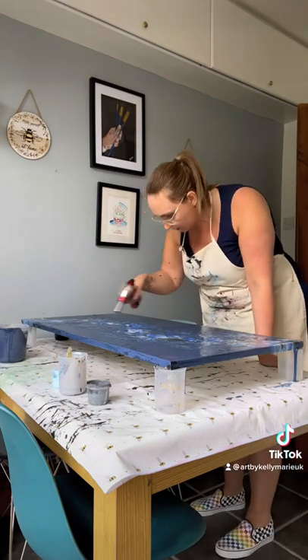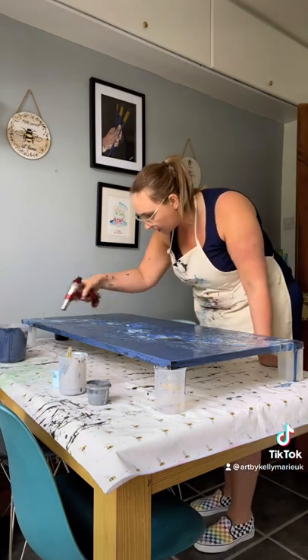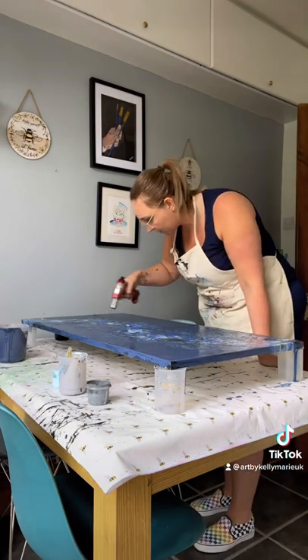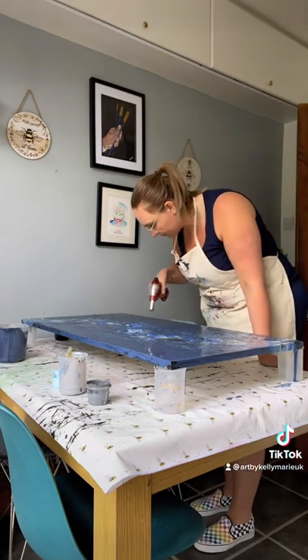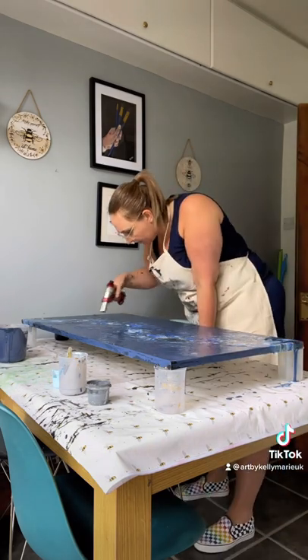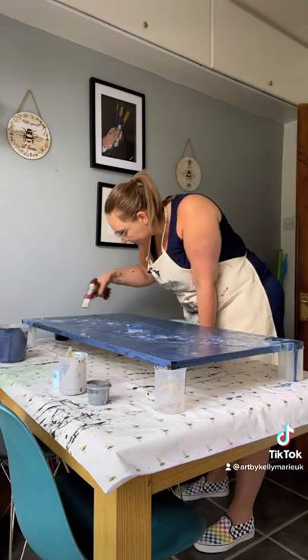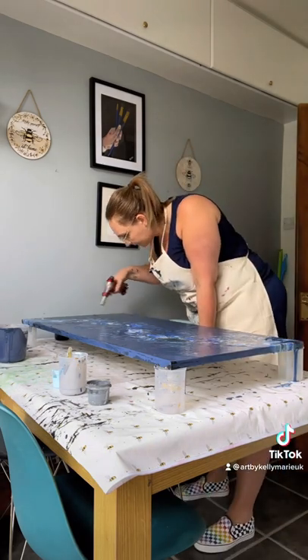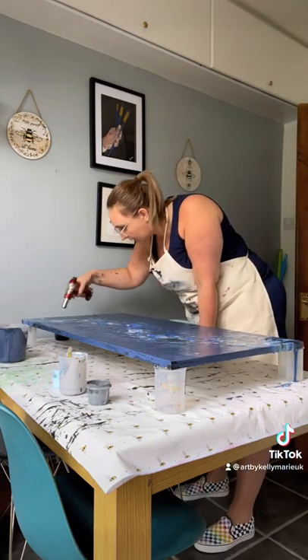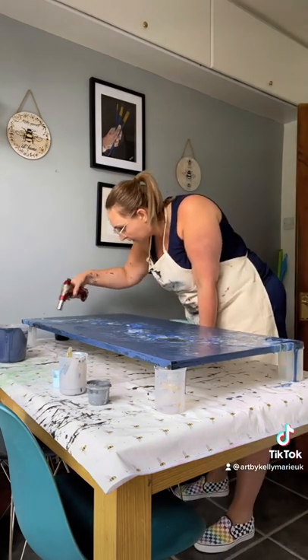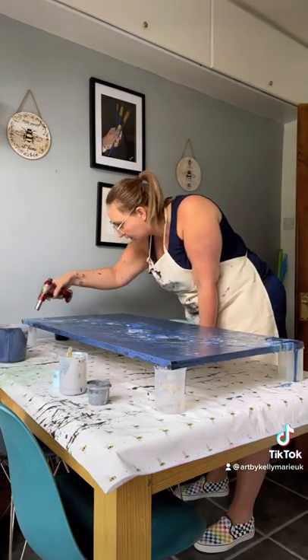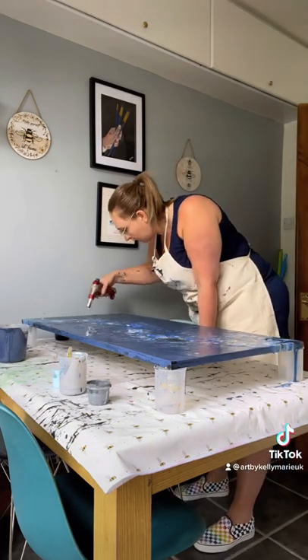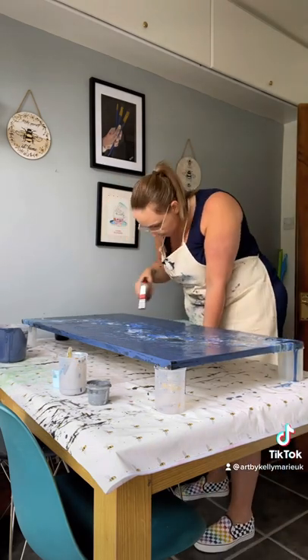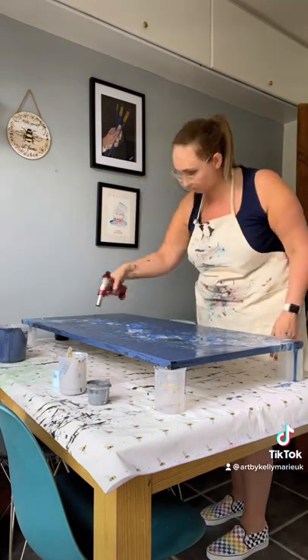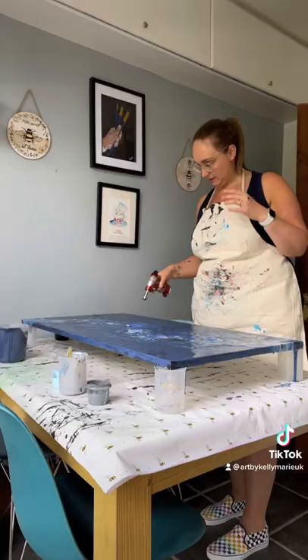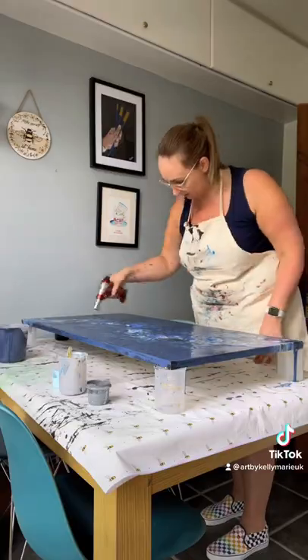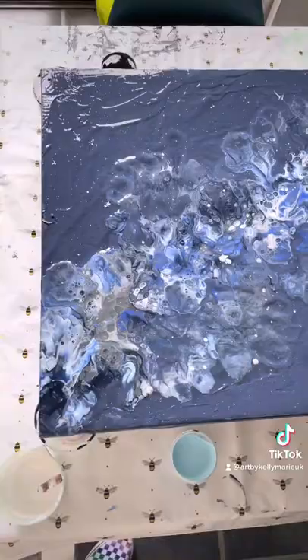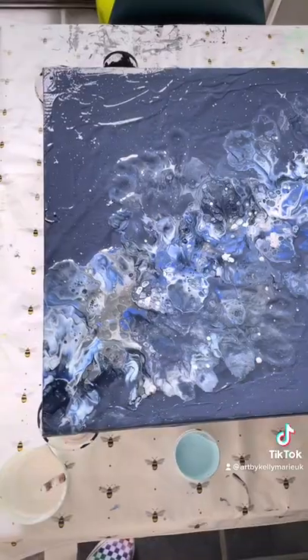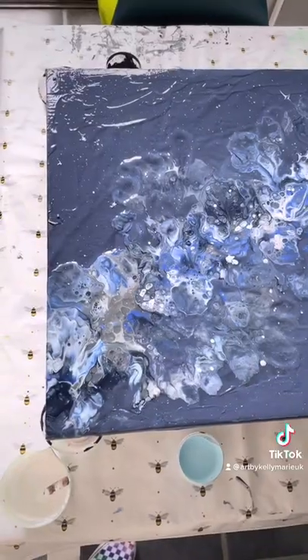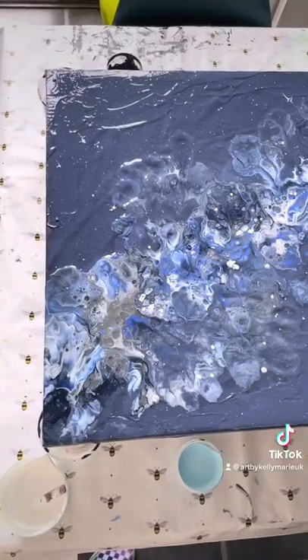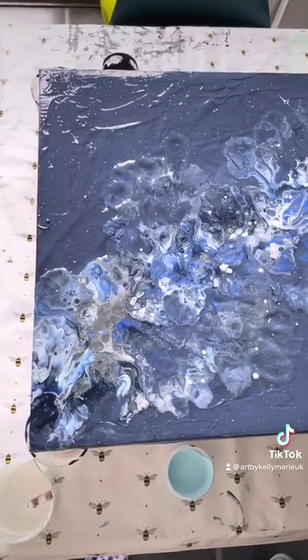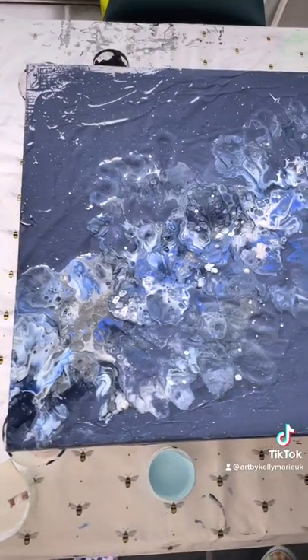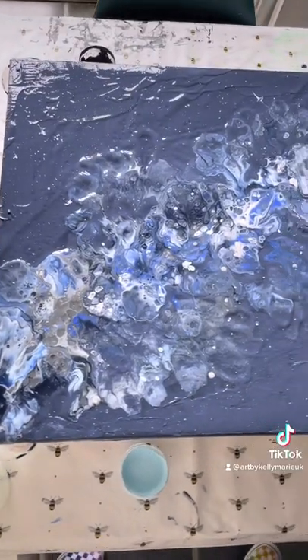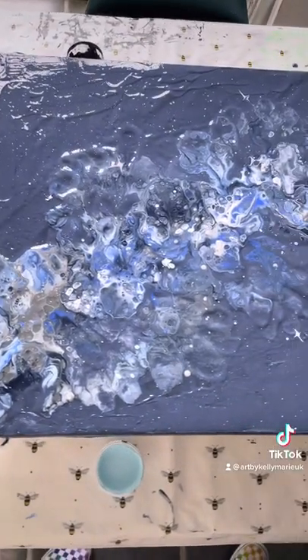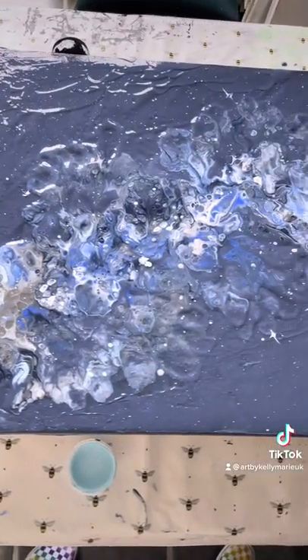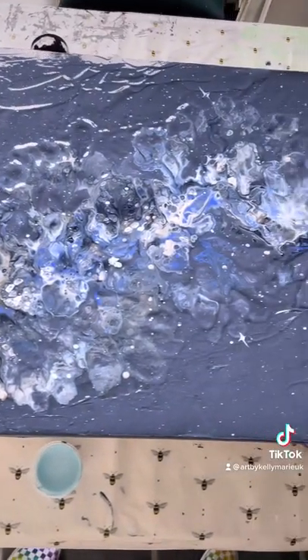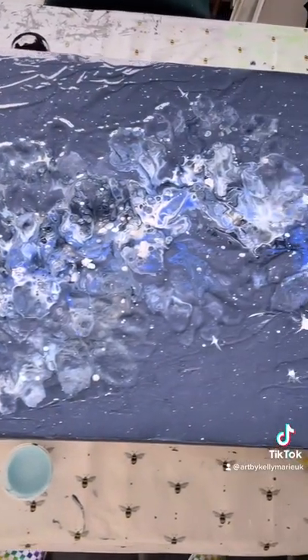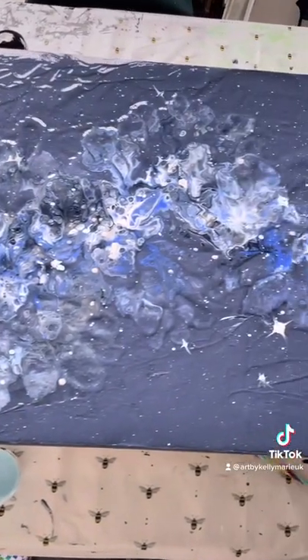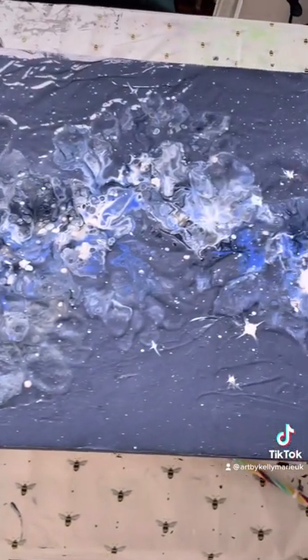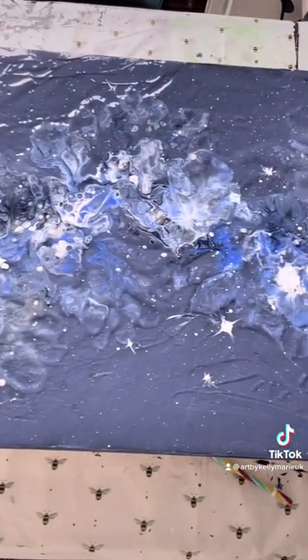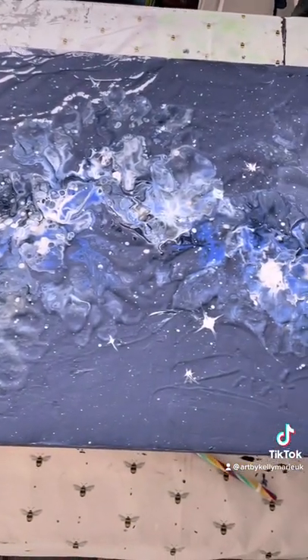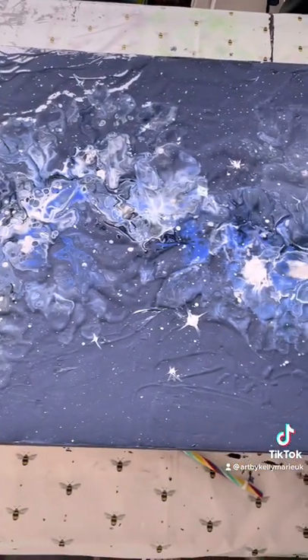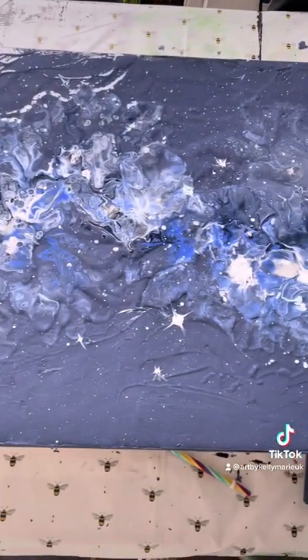Finishing off just popping any air bubbles with my torch, and here you go — here is the finished but still wet result.